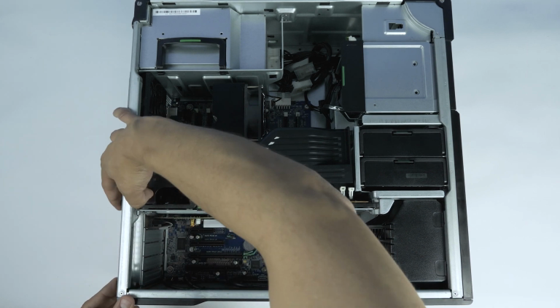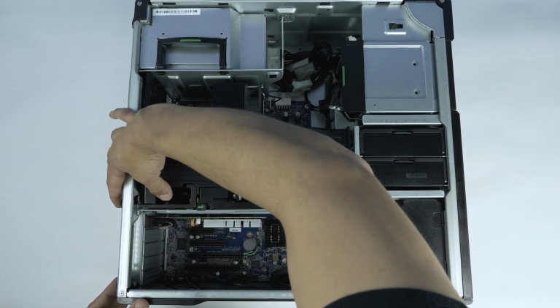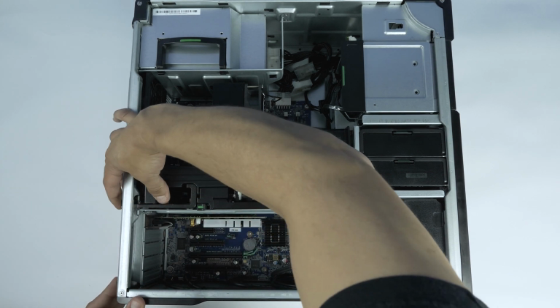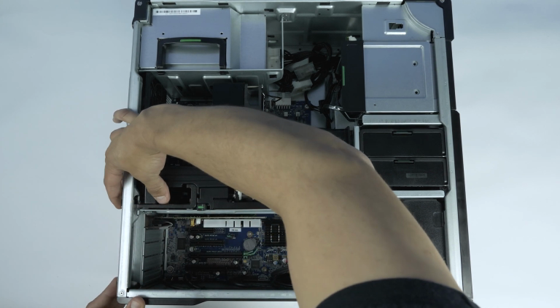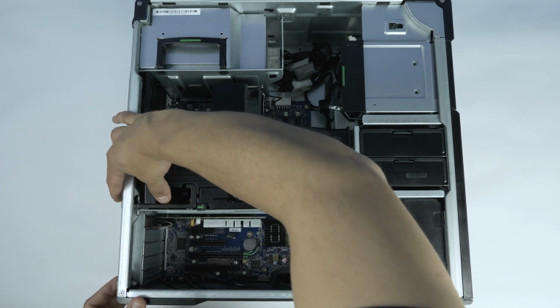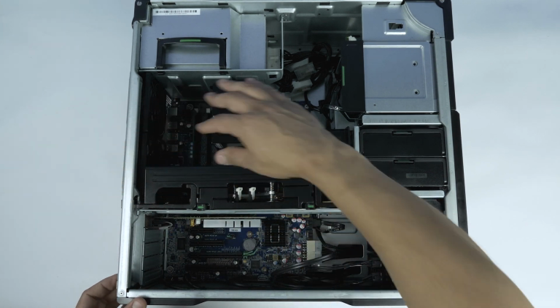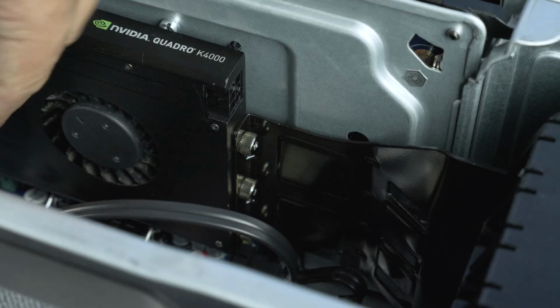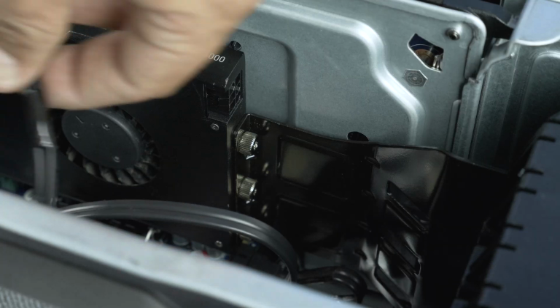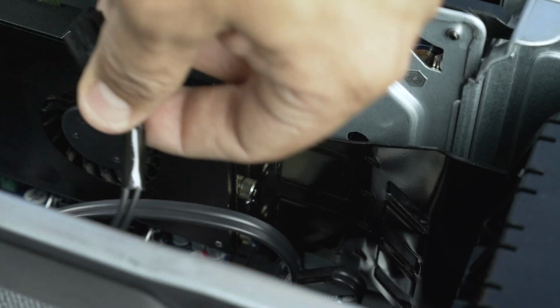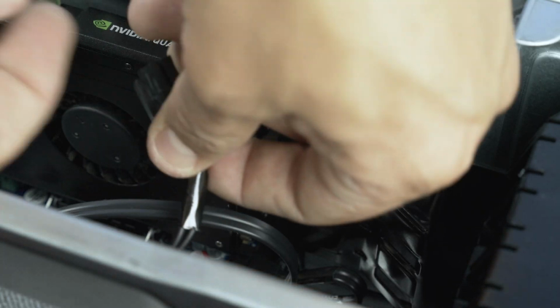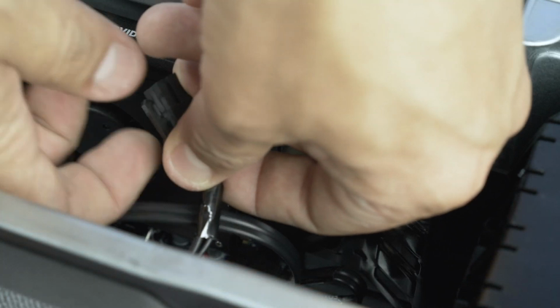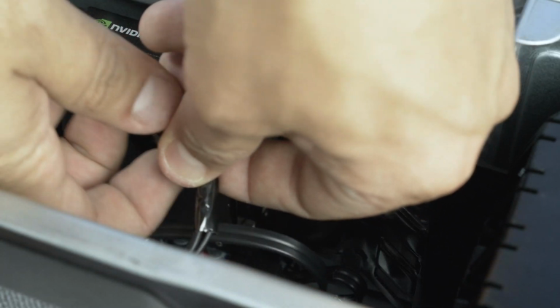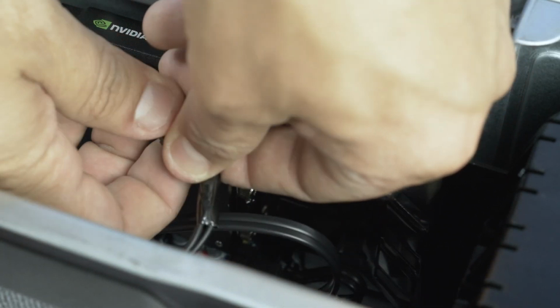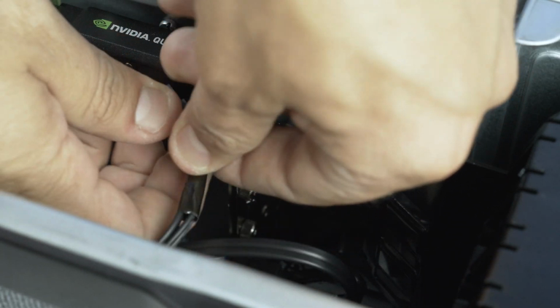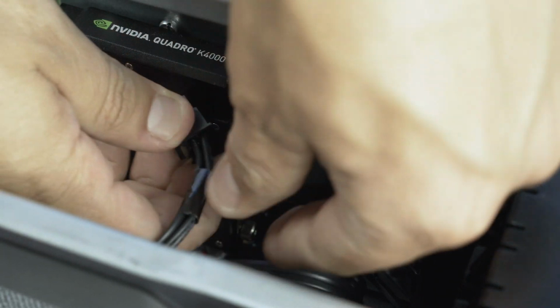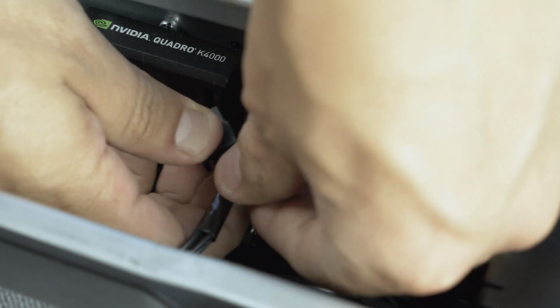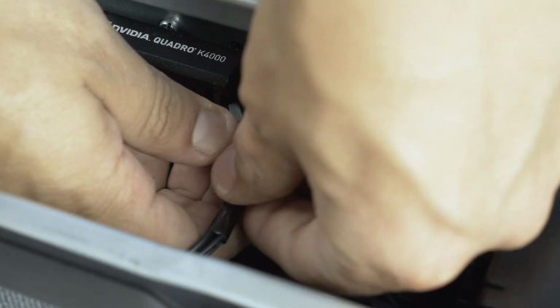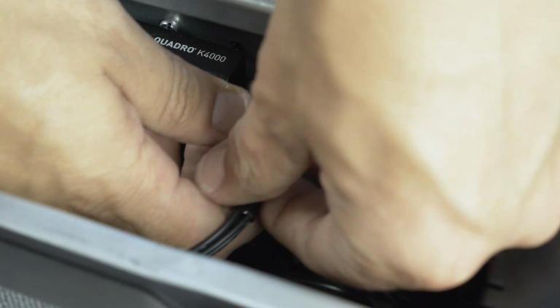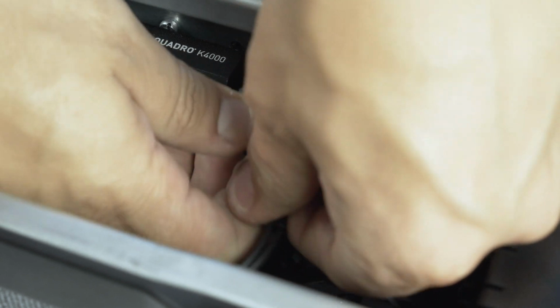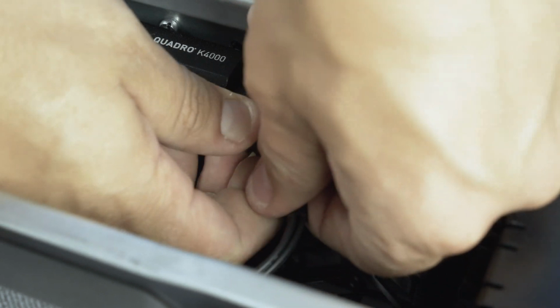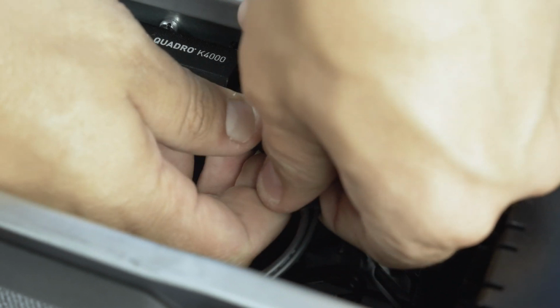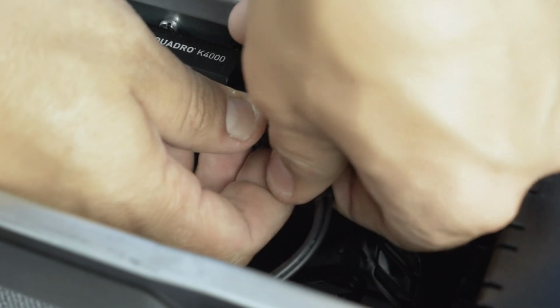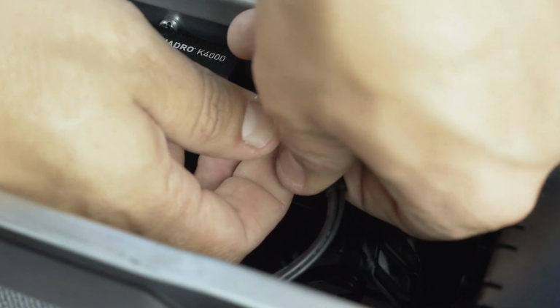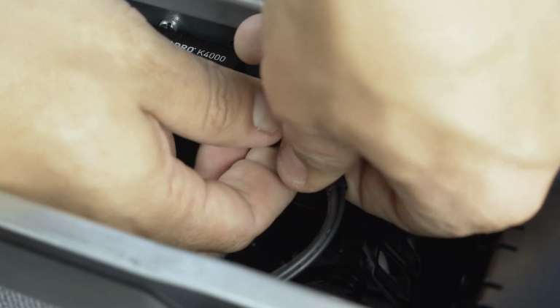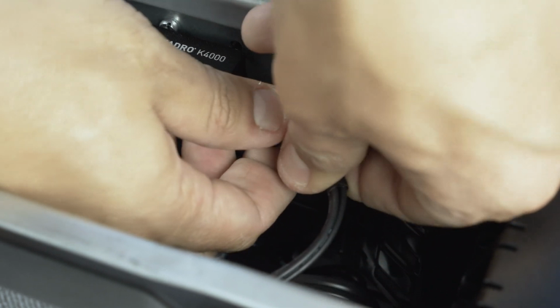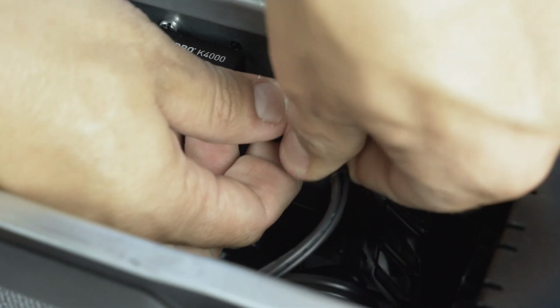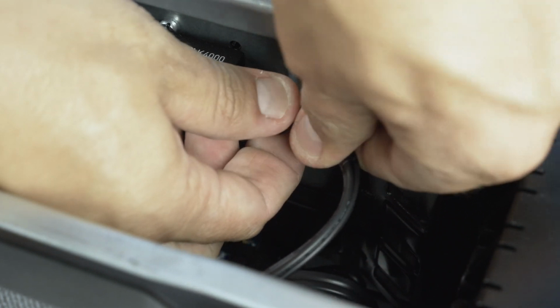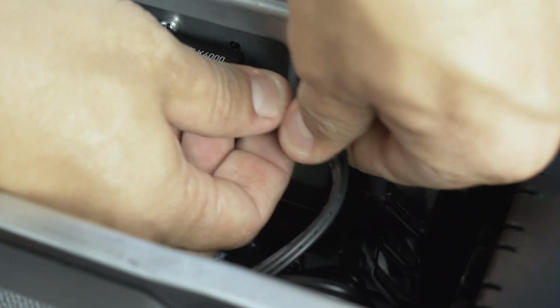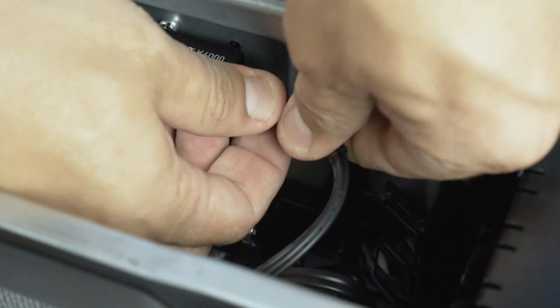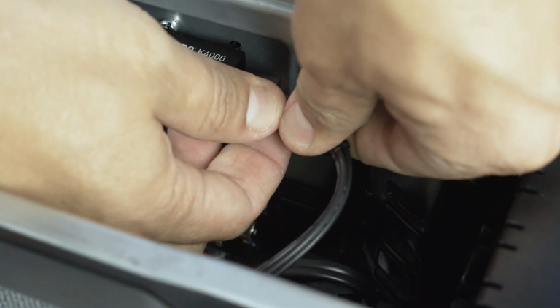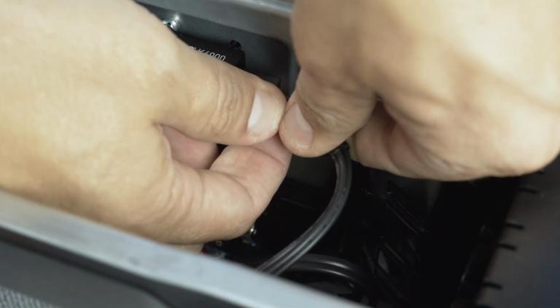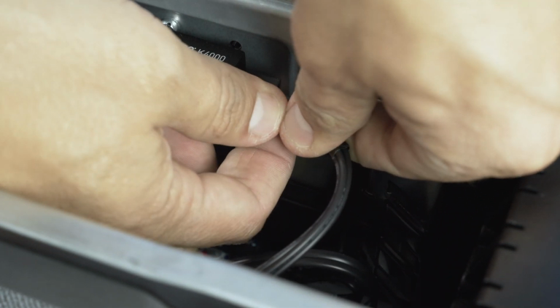Some cards require power. You can connect up to two power cables to the video card as needed. Once connected, the card is powered.